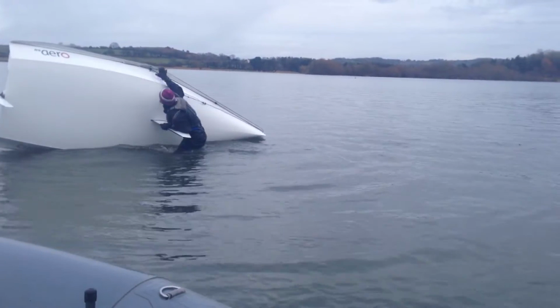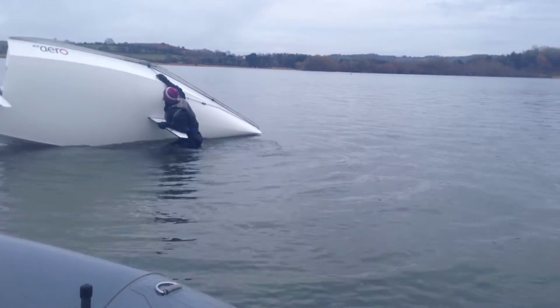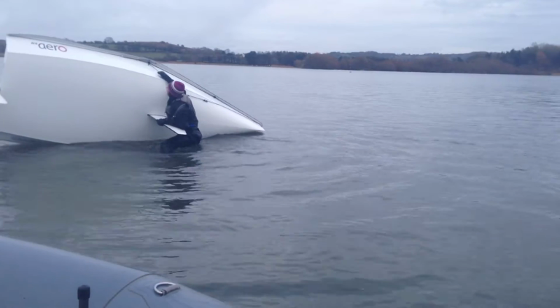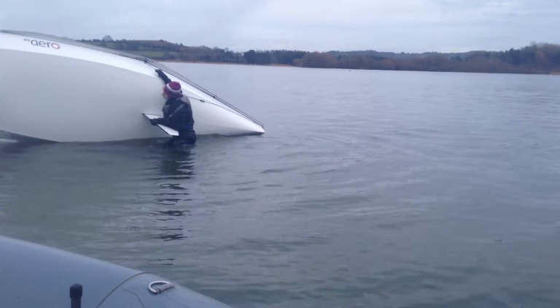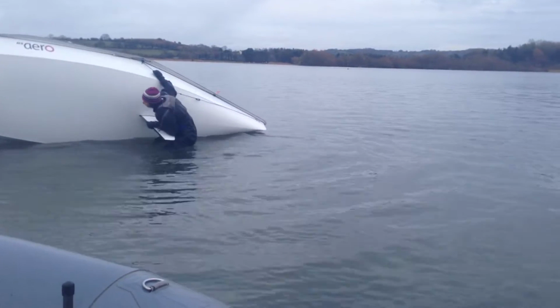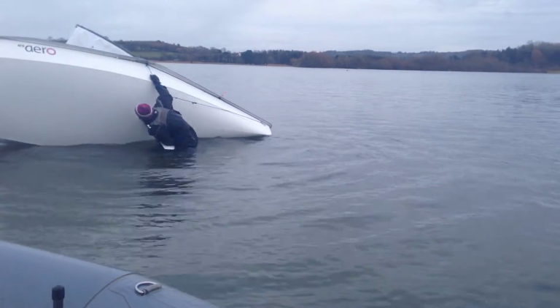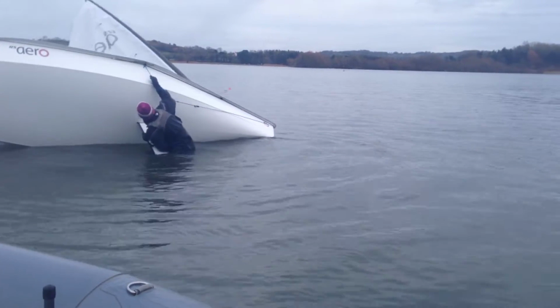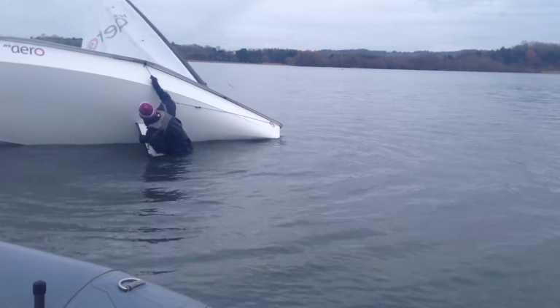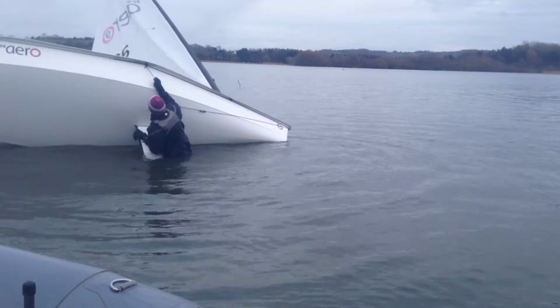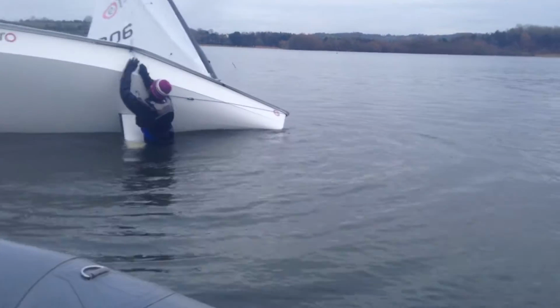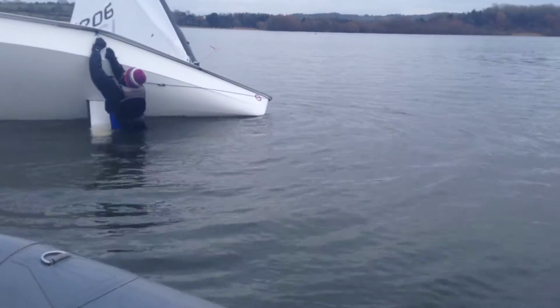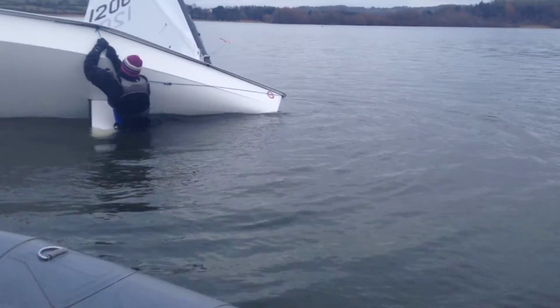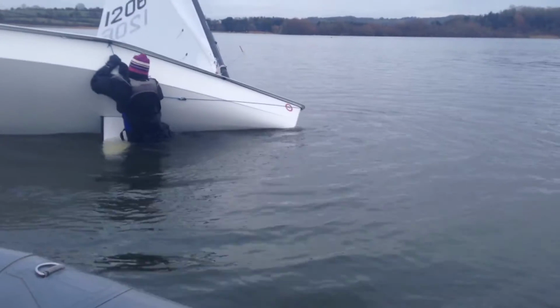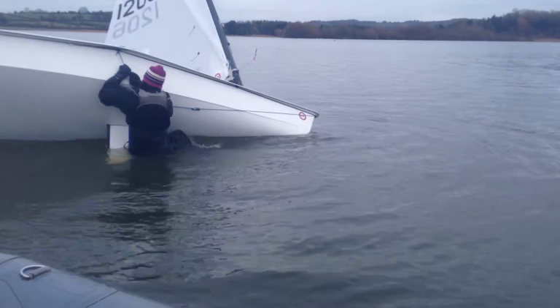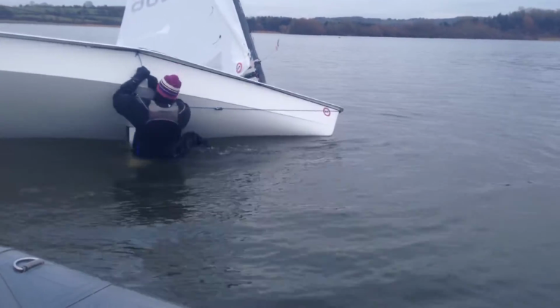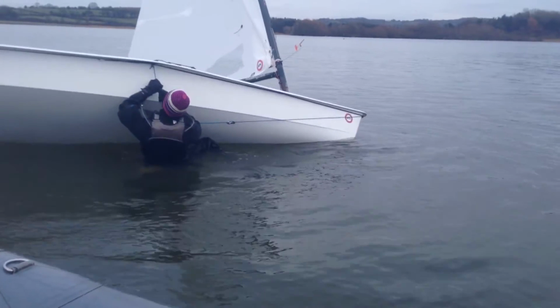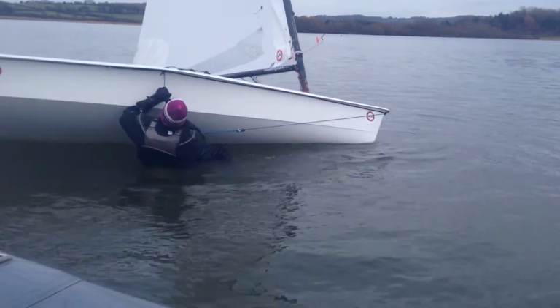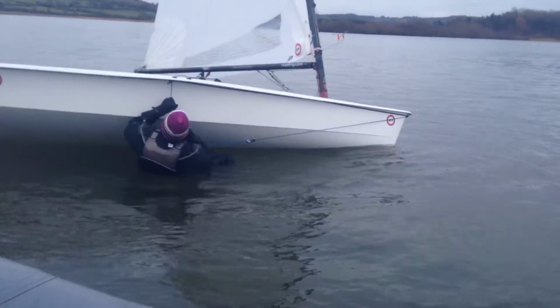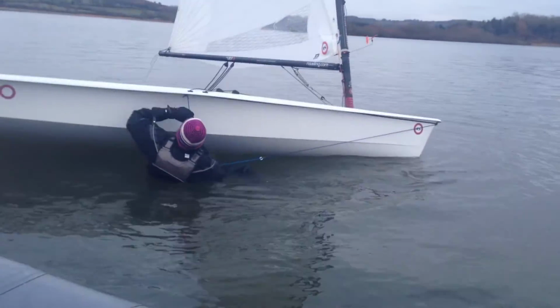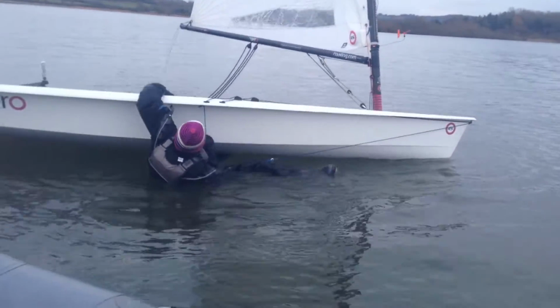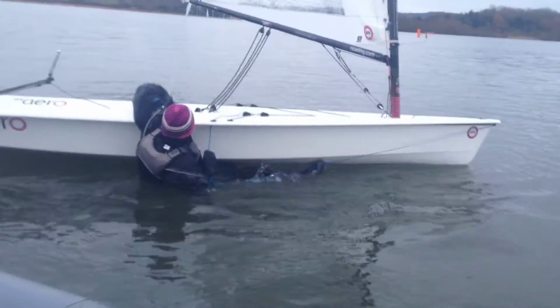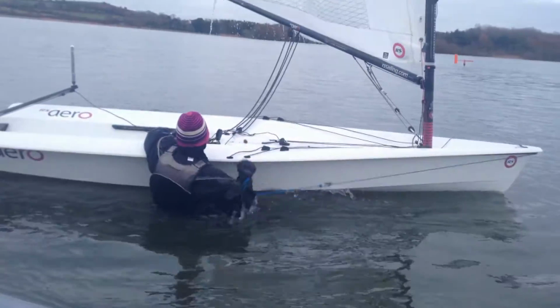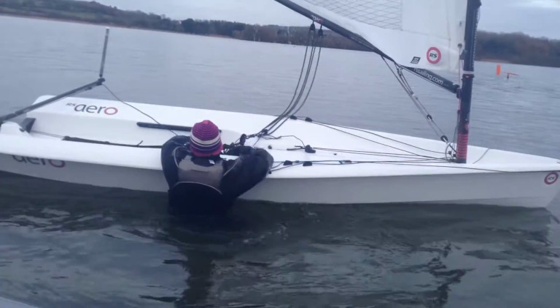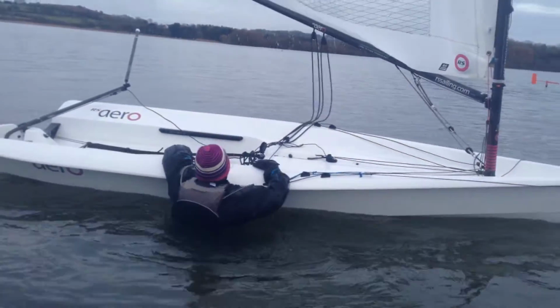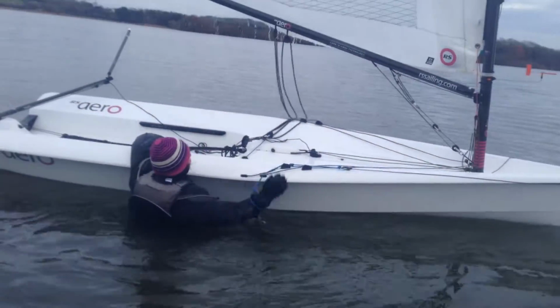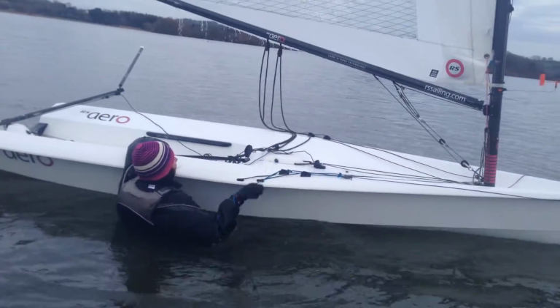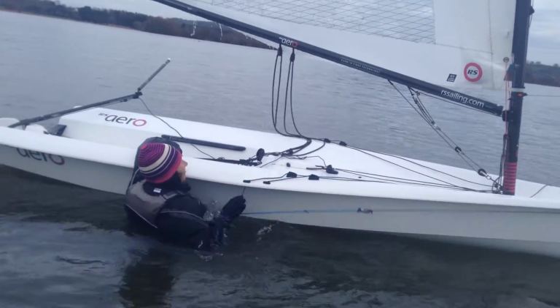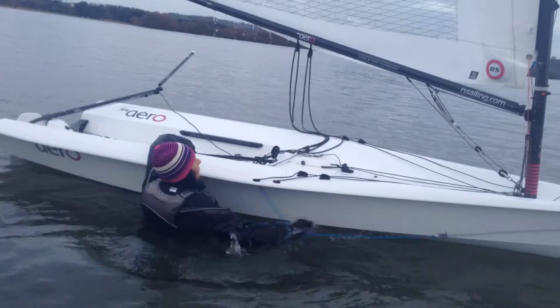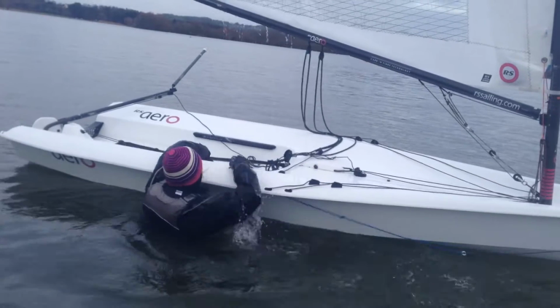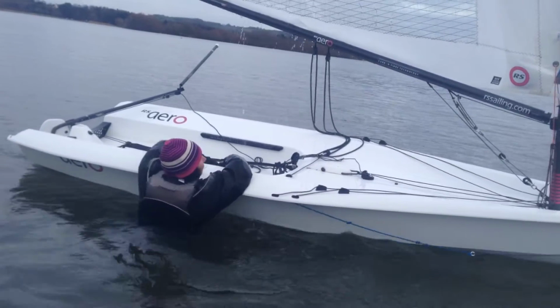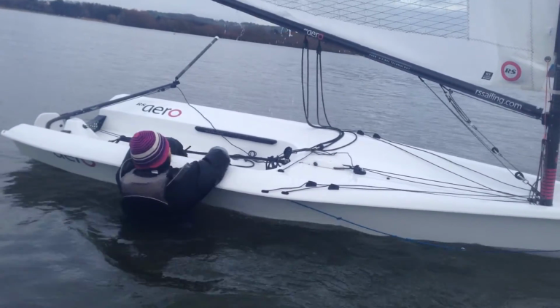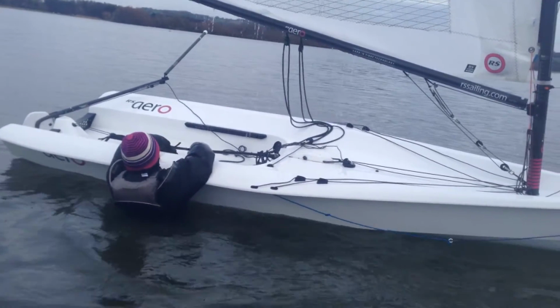She climbs on the centreboard, the boat comes off right, and this is the port she struggled with before. But she's pulling on that knot and she's pulling the boat upright and it's come flat. That's what she was struggling with before — without that righting line she couldn't get the last bit.